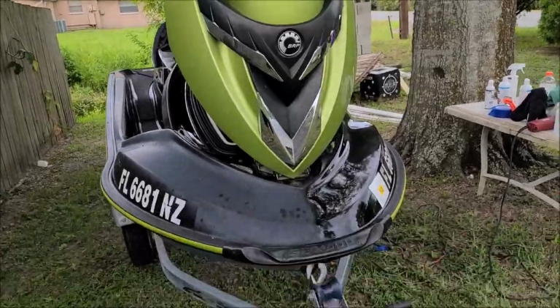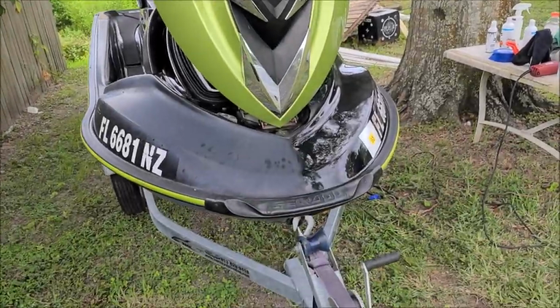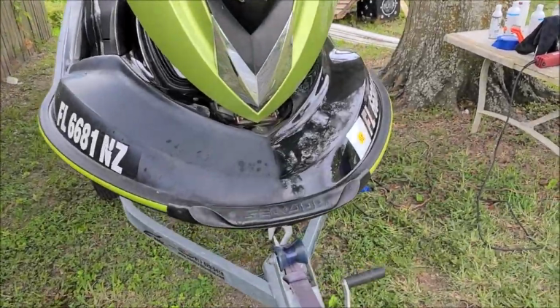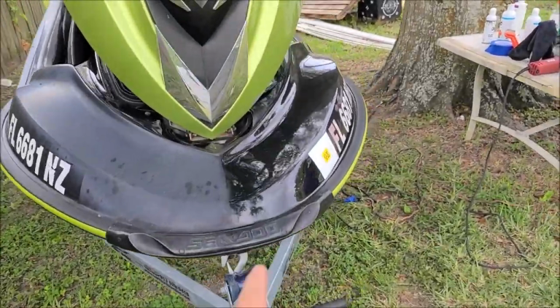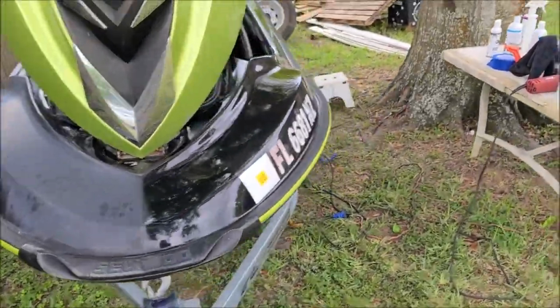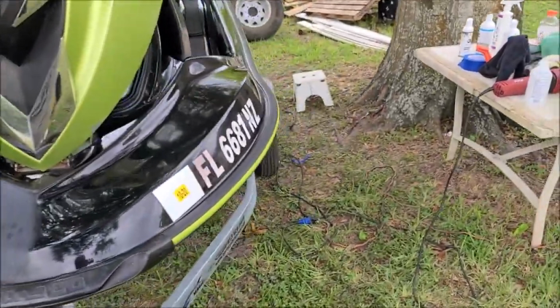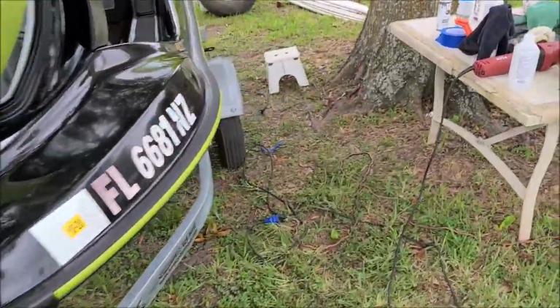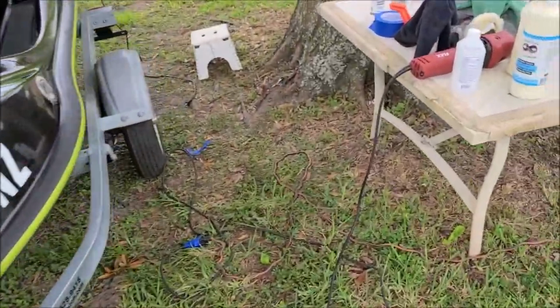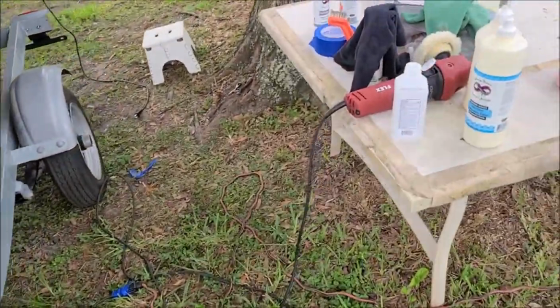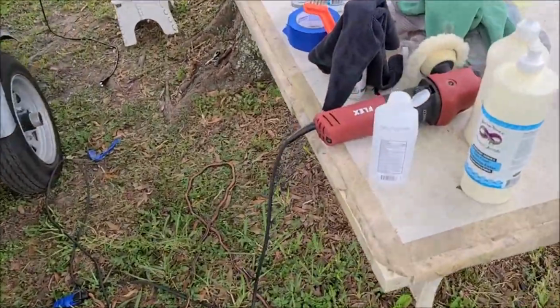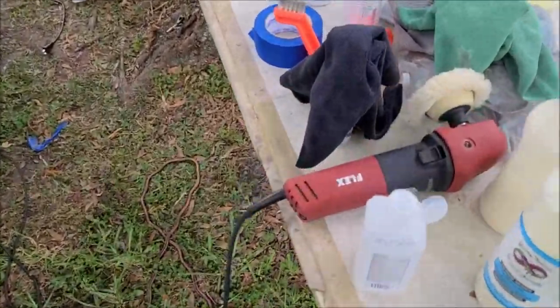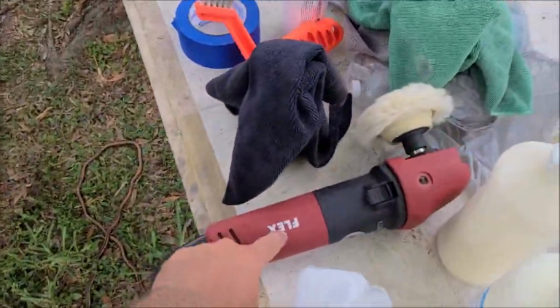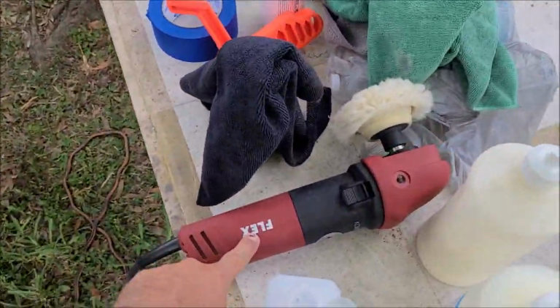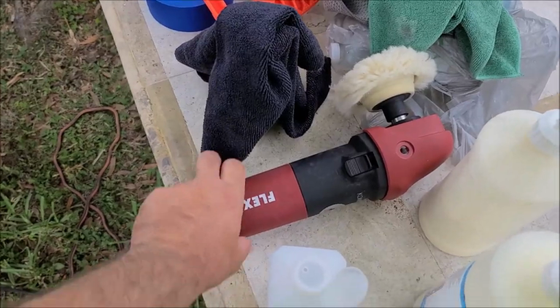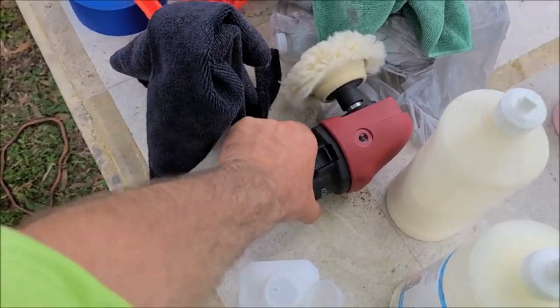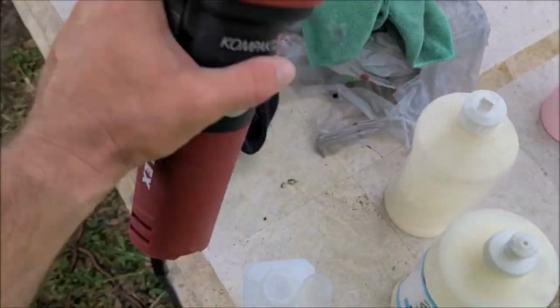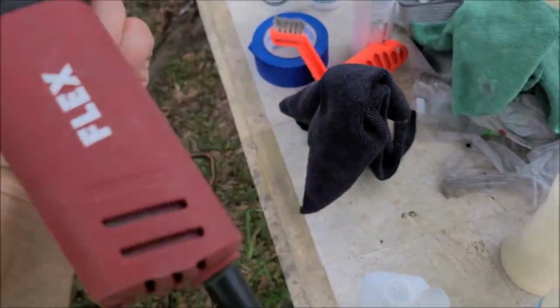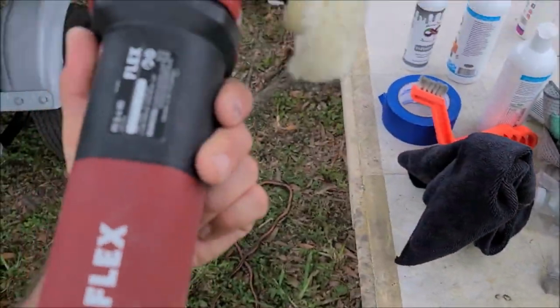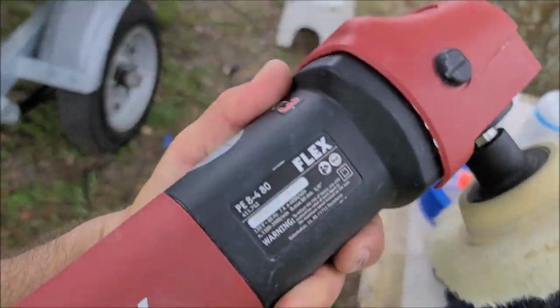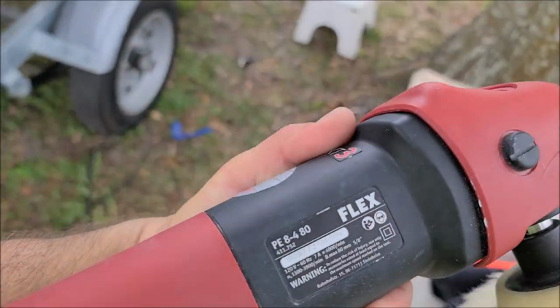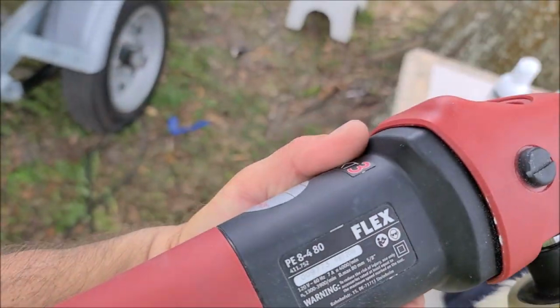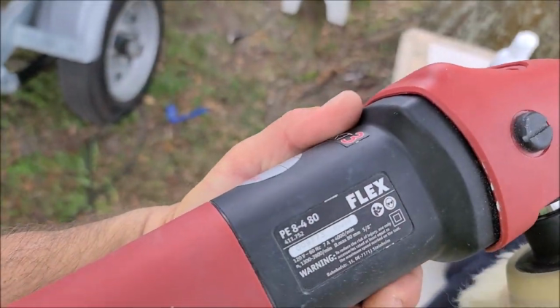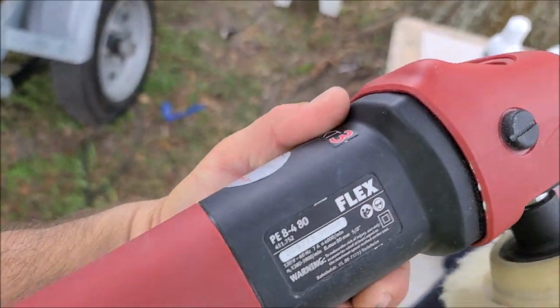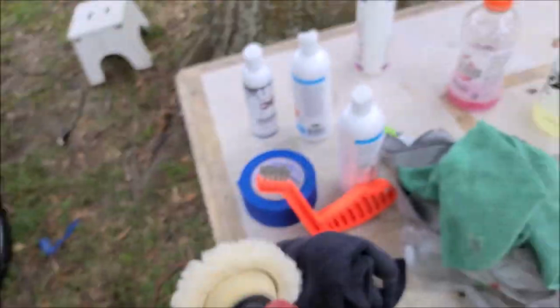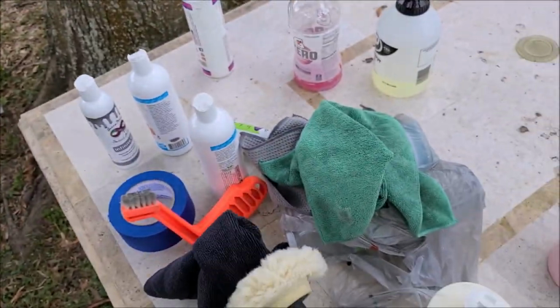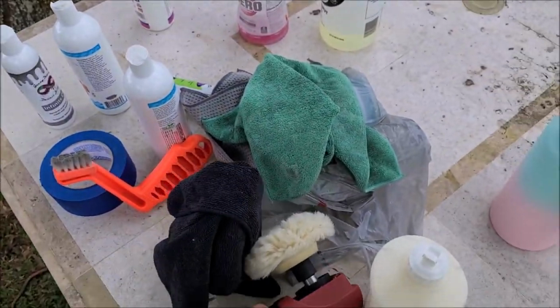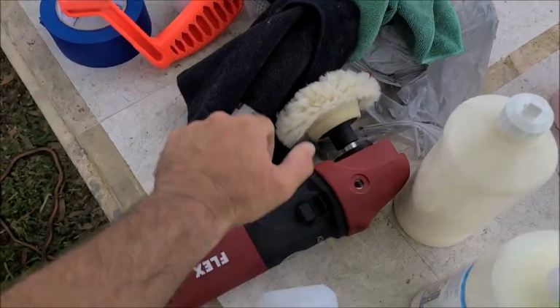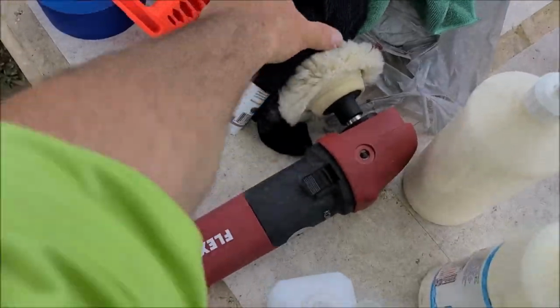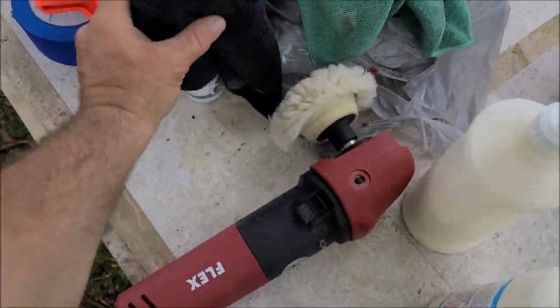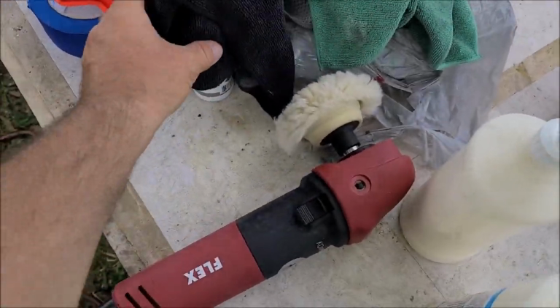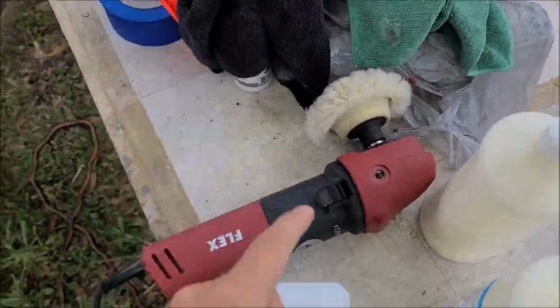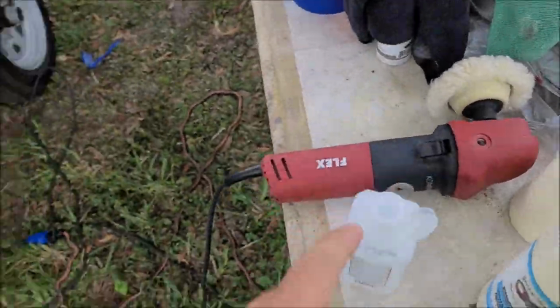I'm using my new Flex PE8 rotary — a little 3-inch job. It's awesome.